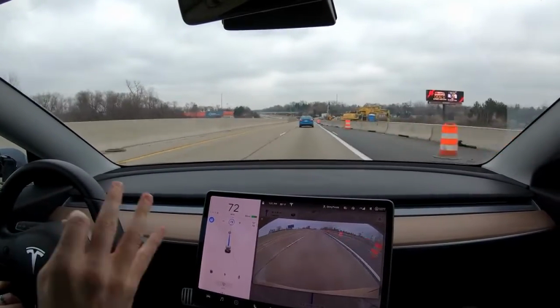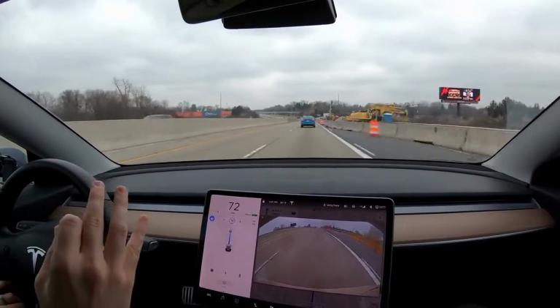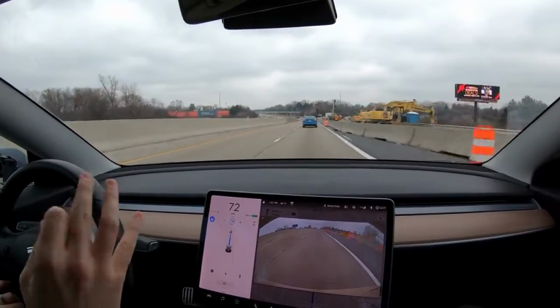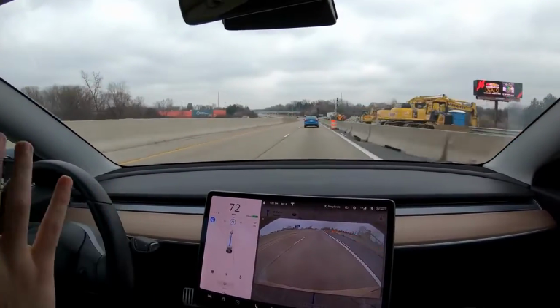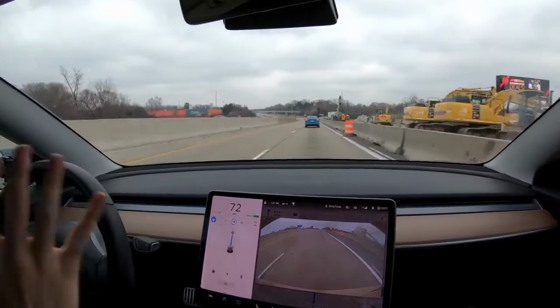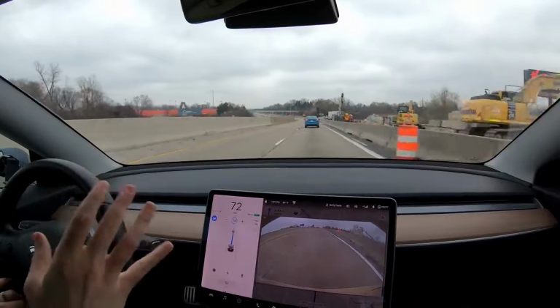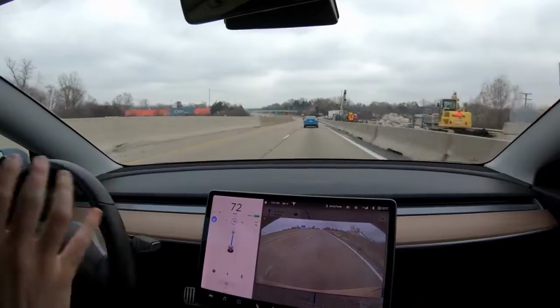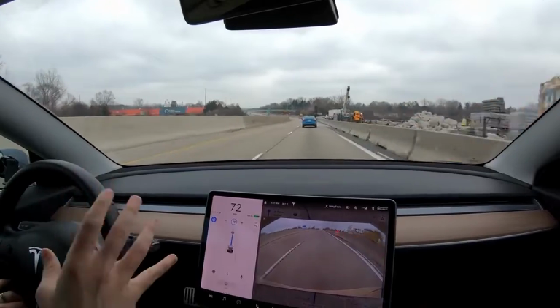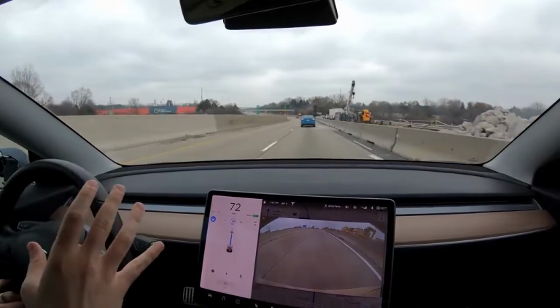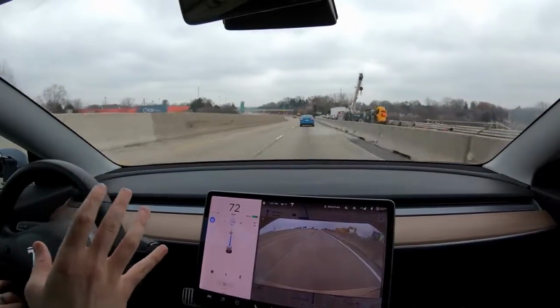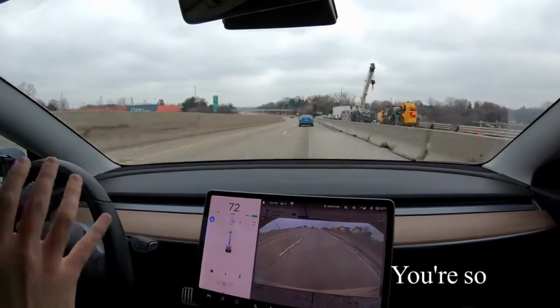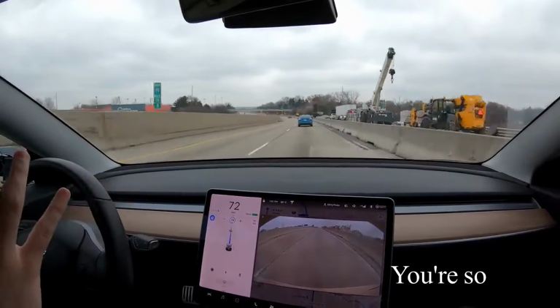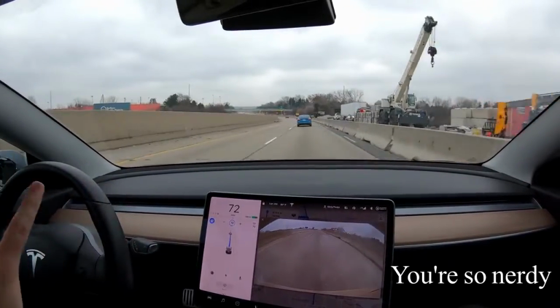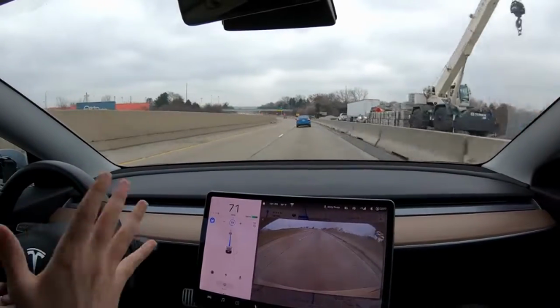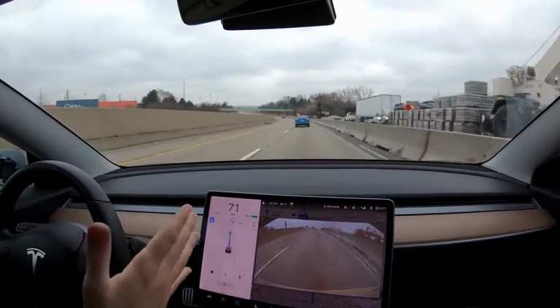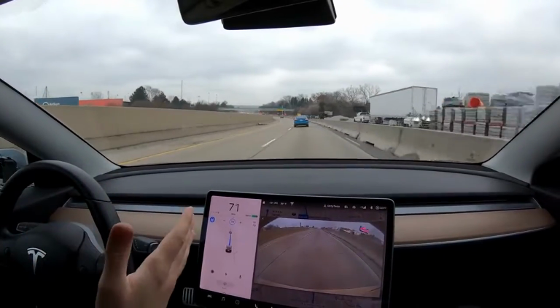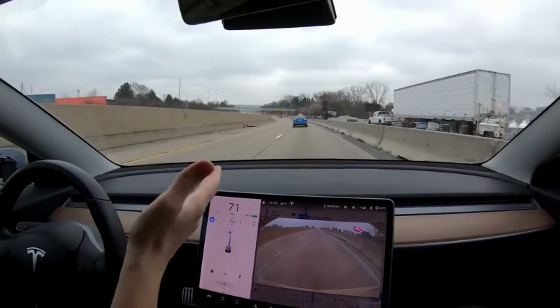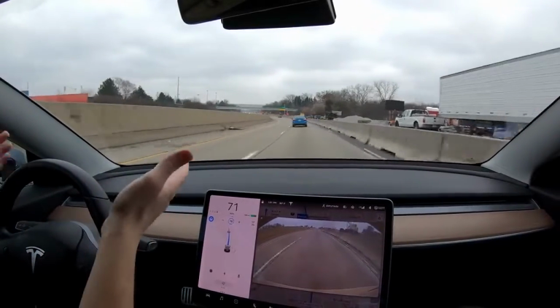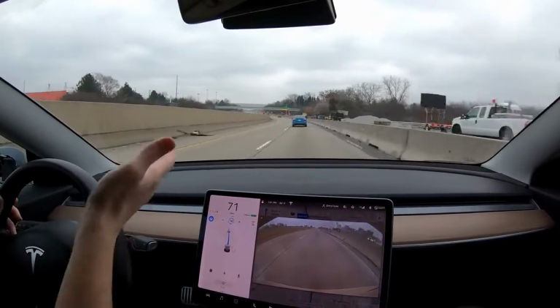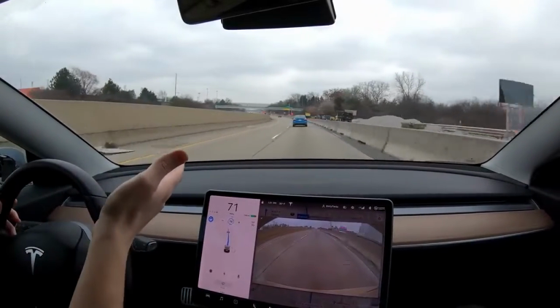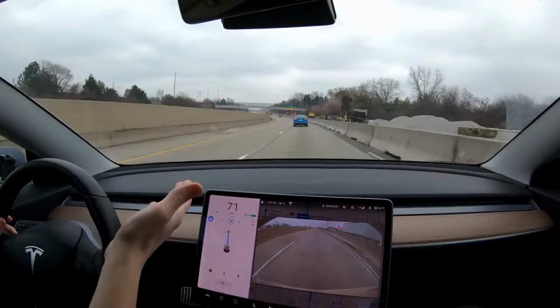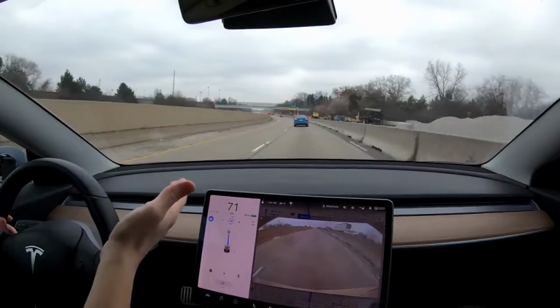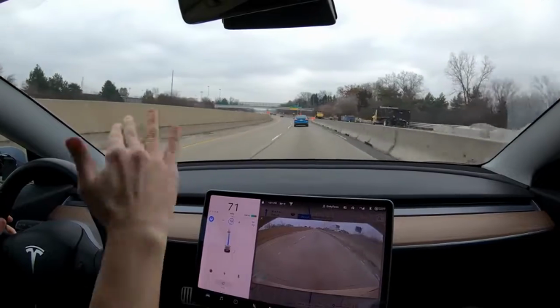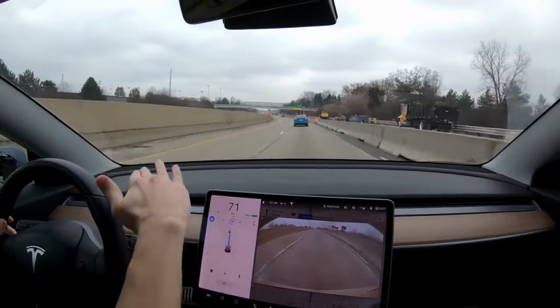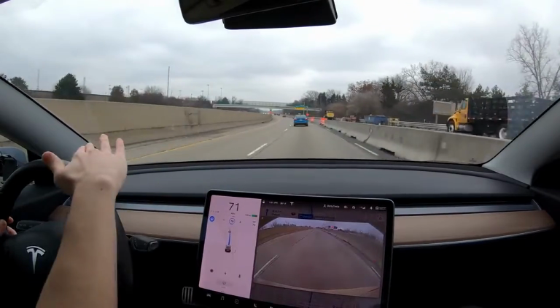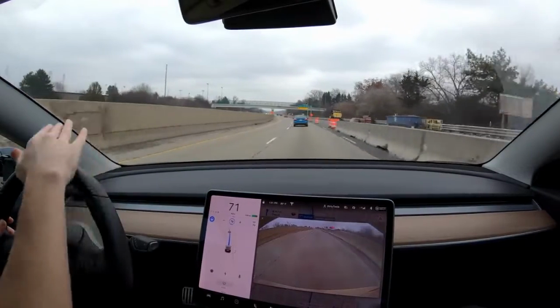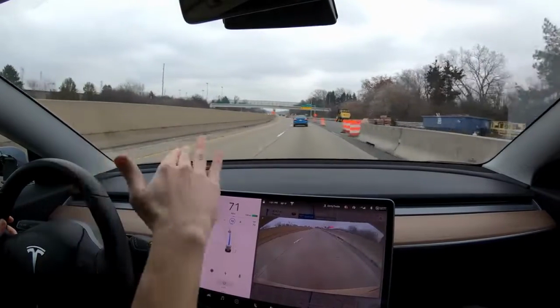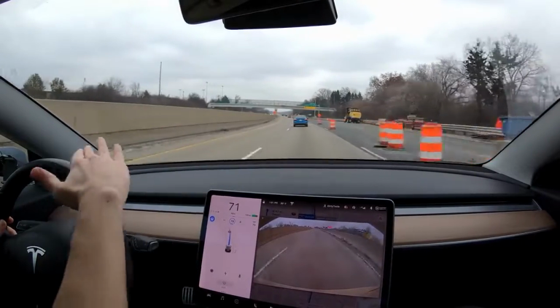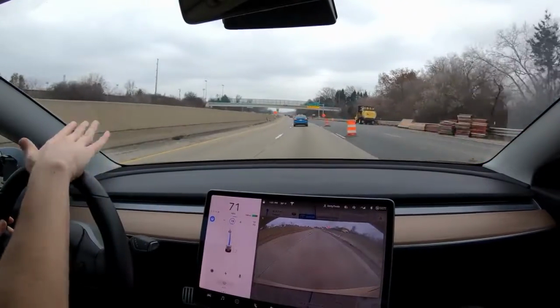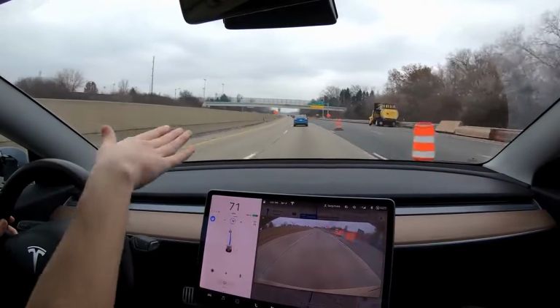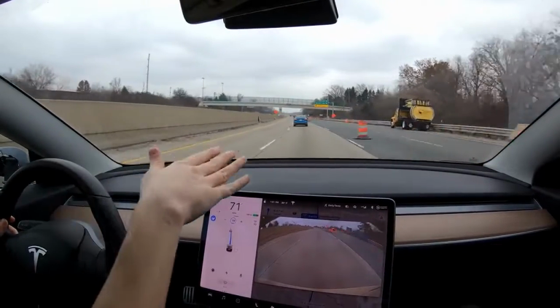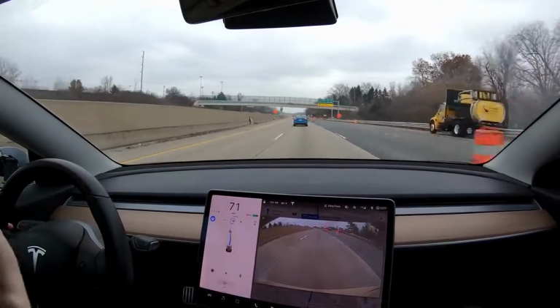Very cool. I'm freaking out. It's so cool. And it was so smooth. The car just very casually, like, 'Oh, this barrel's in my way. Let's avoid that.'